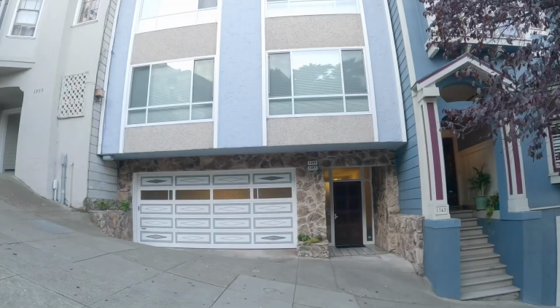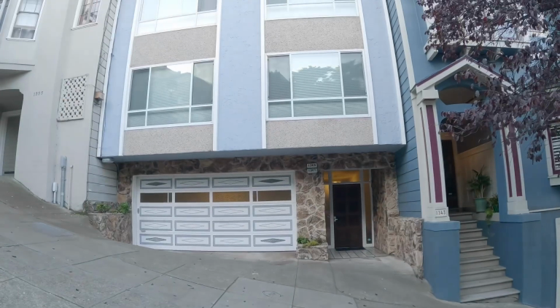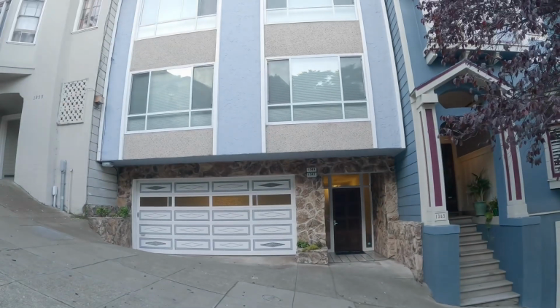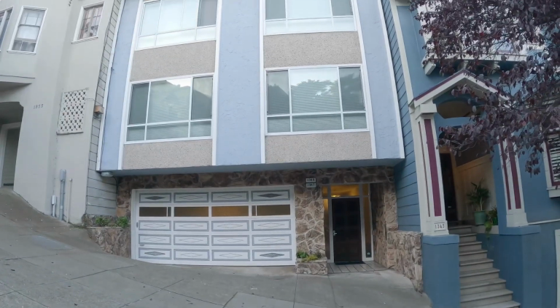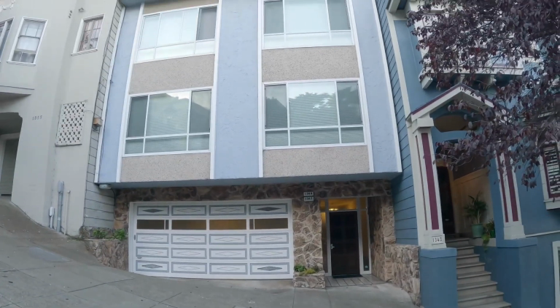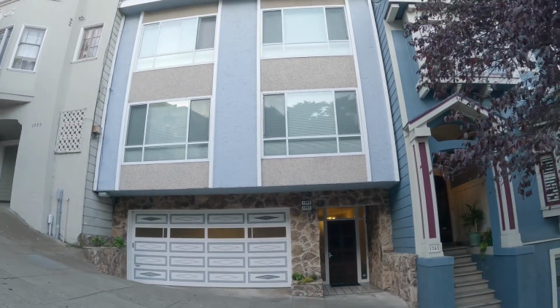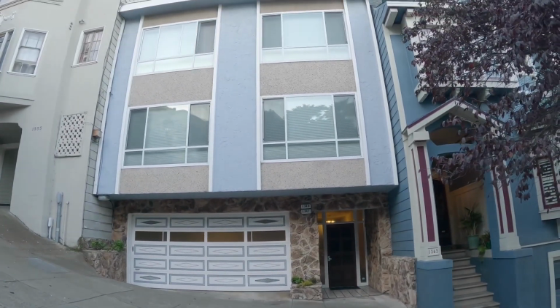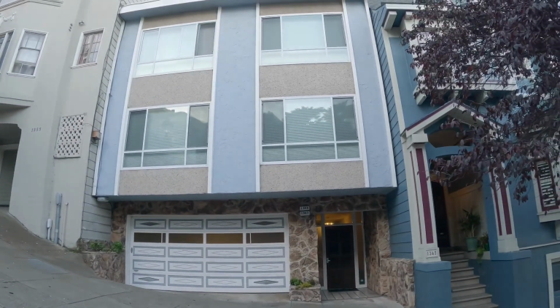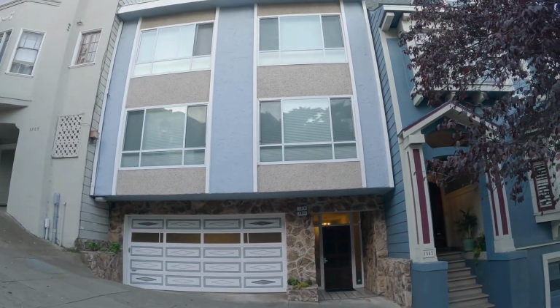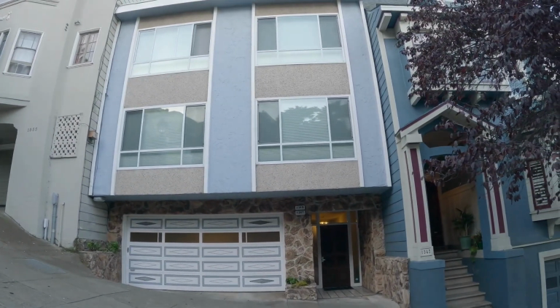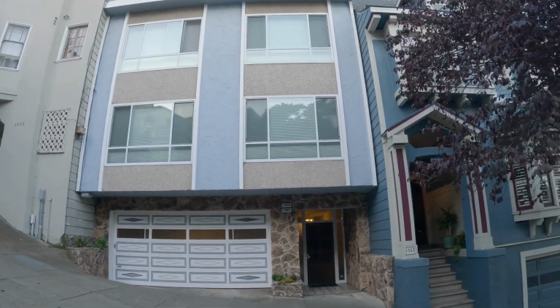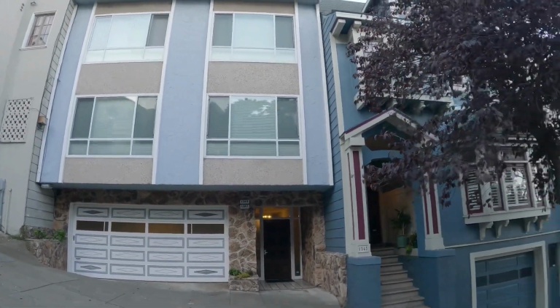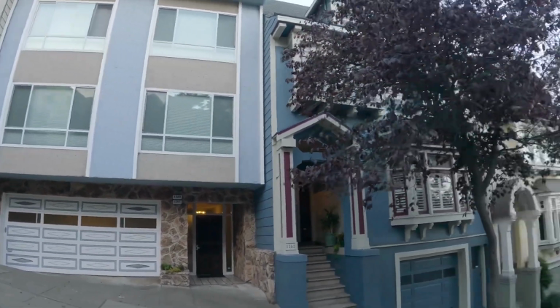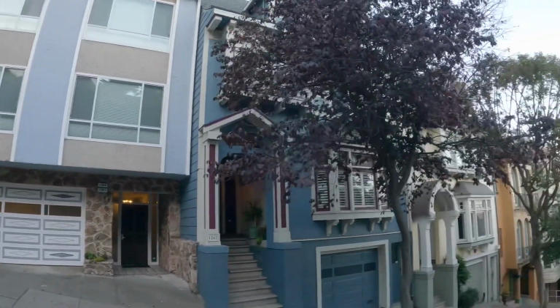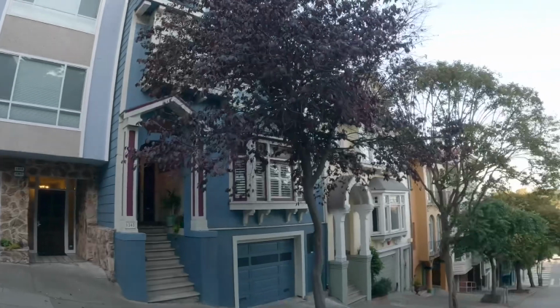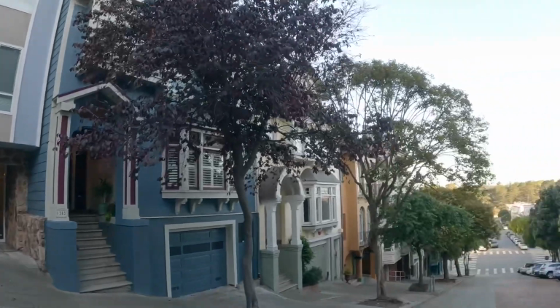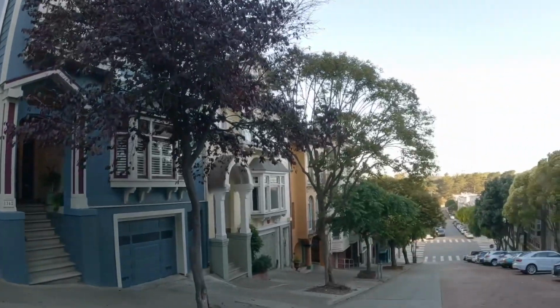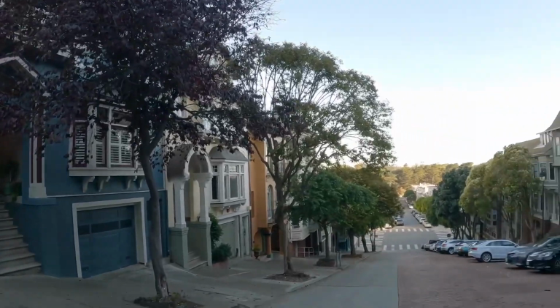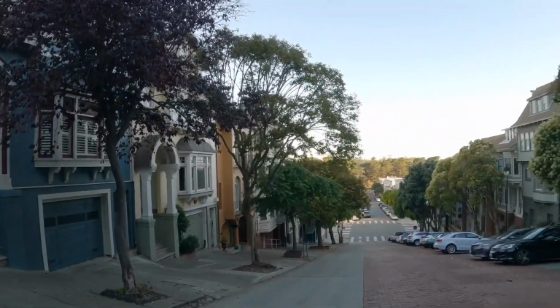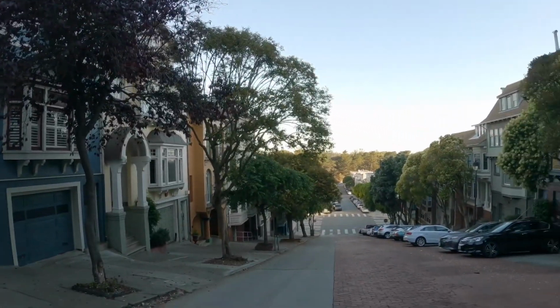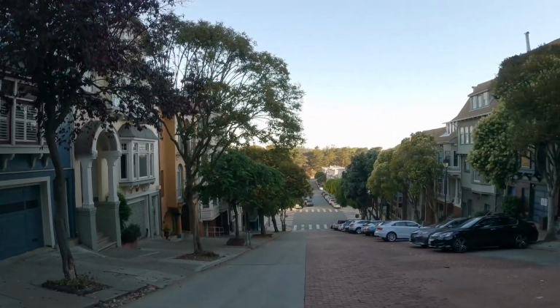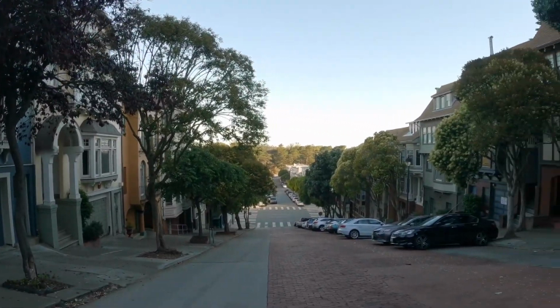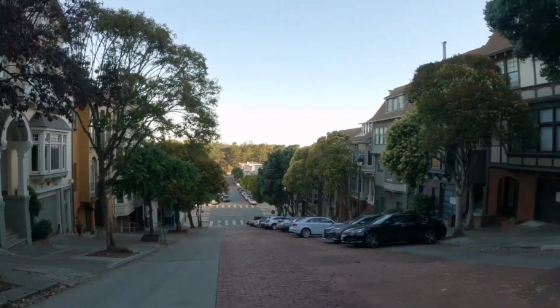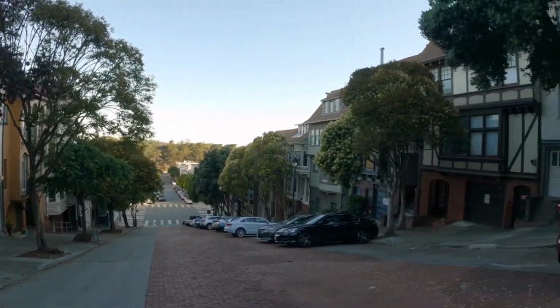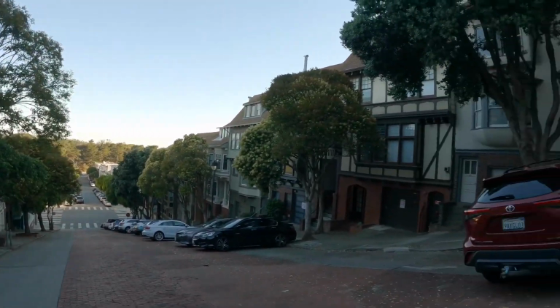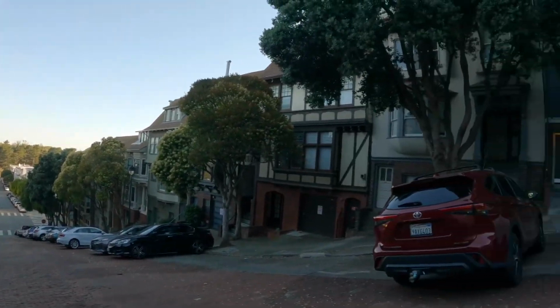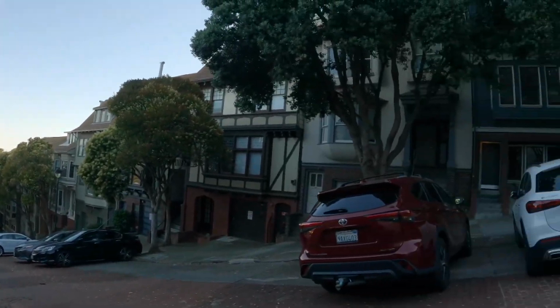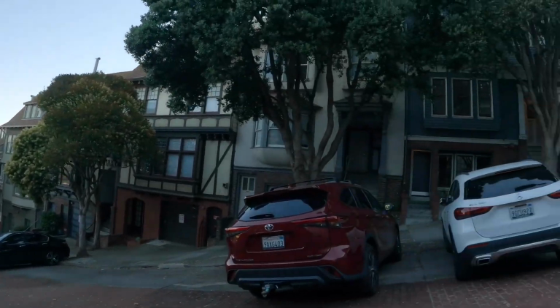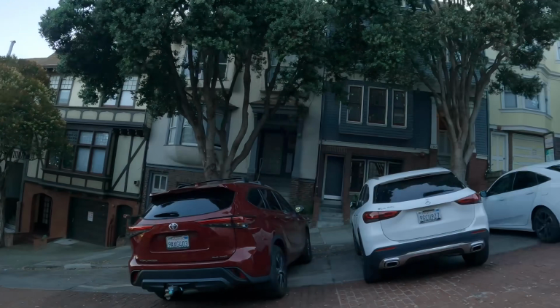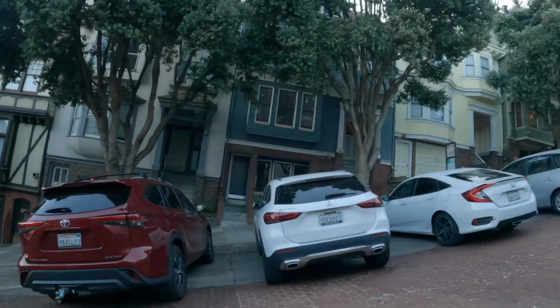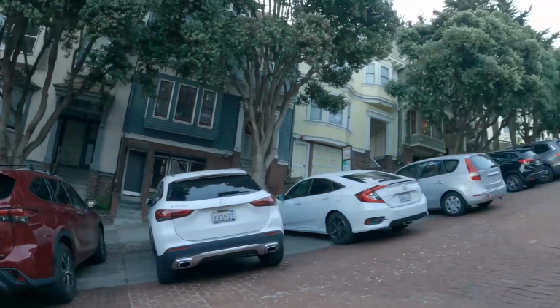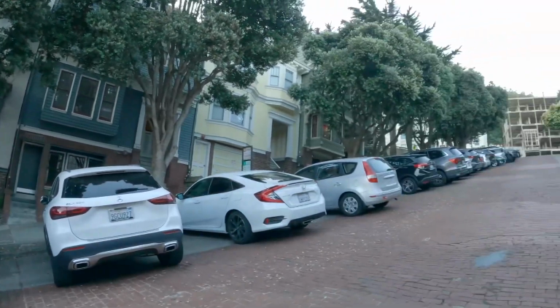Hello, this is a video tour of 1349 3rd Avenue. This is the exterior of the building. As you can see, it's located on a very quiet, beautiful tree-lined street.